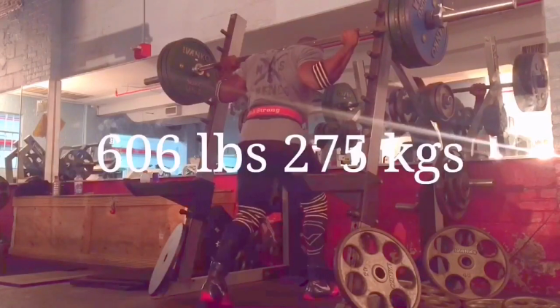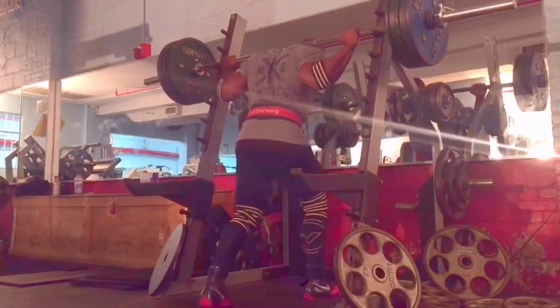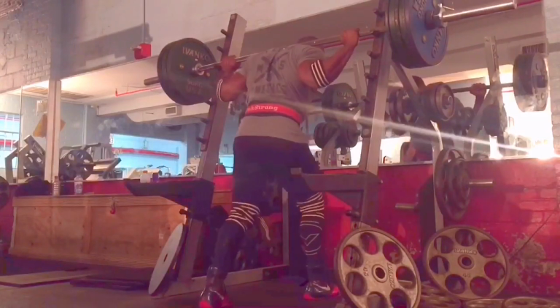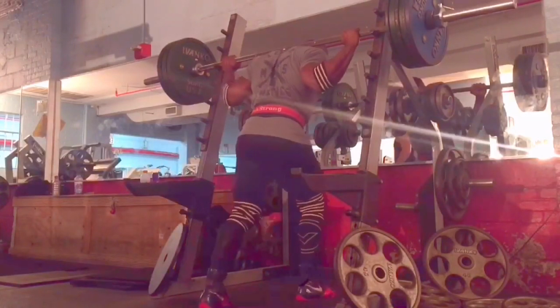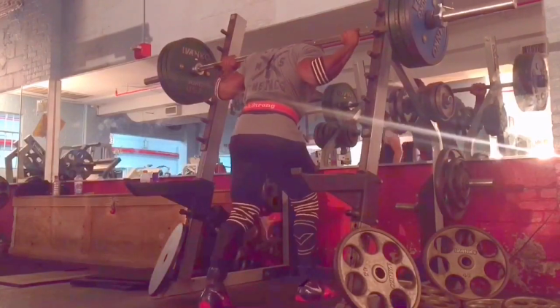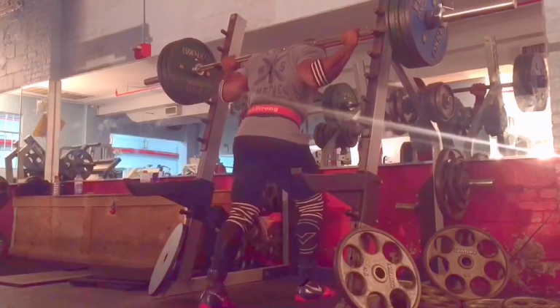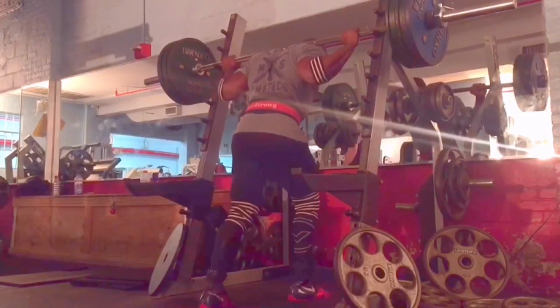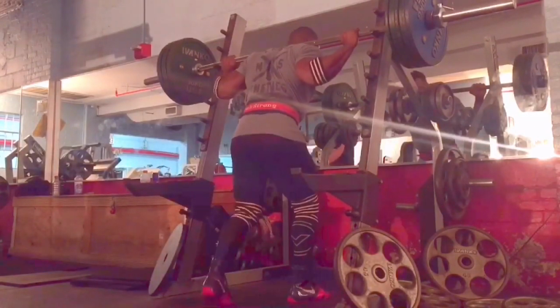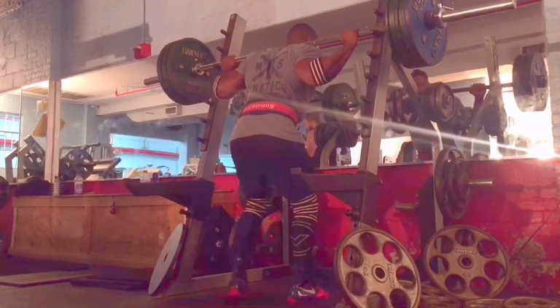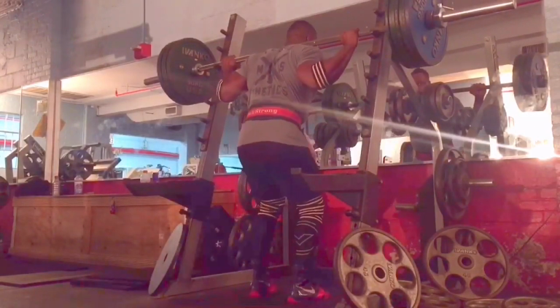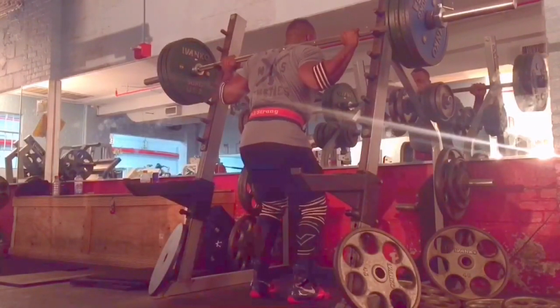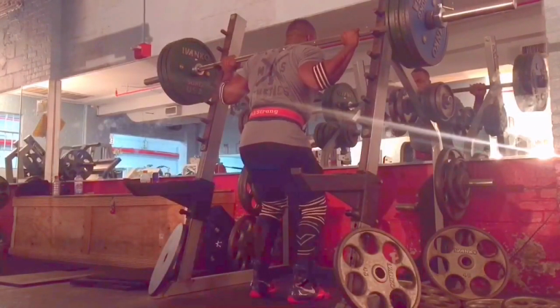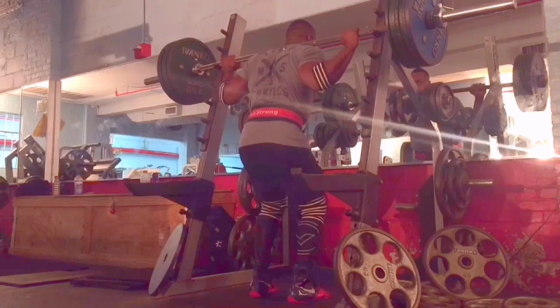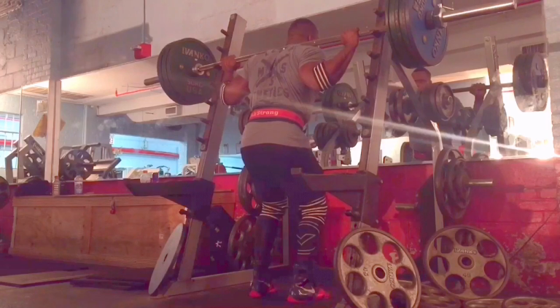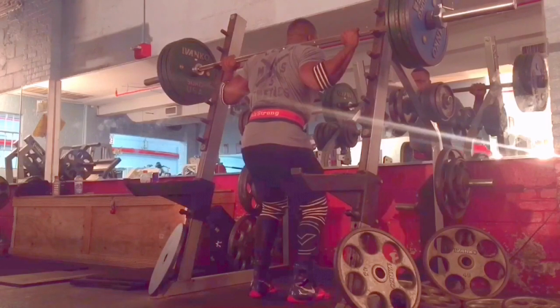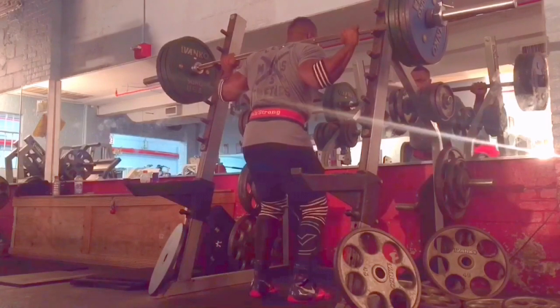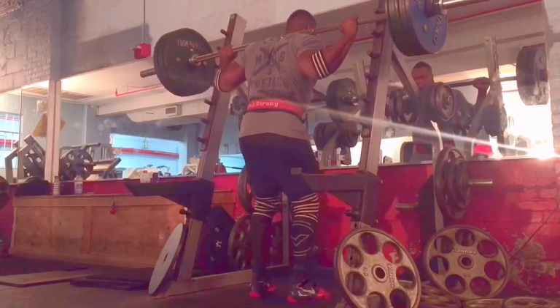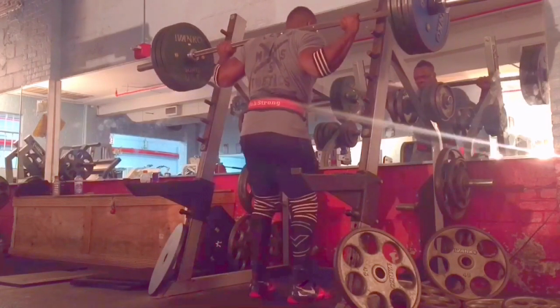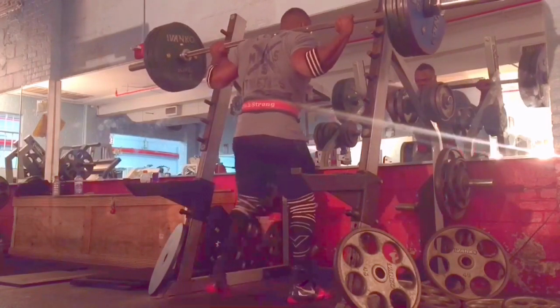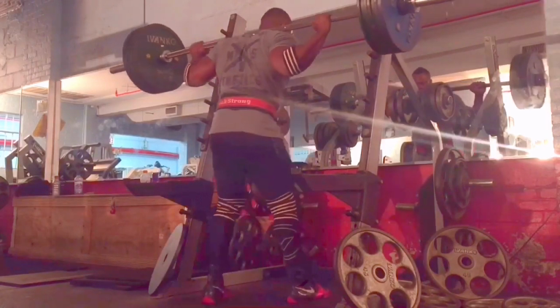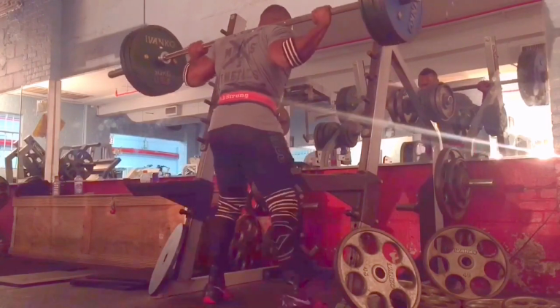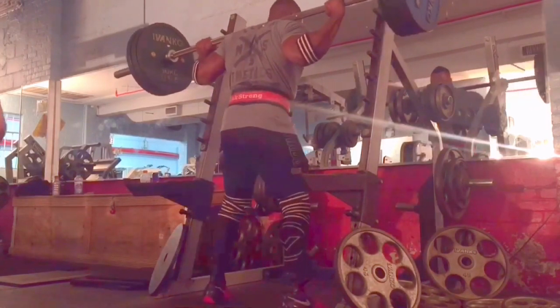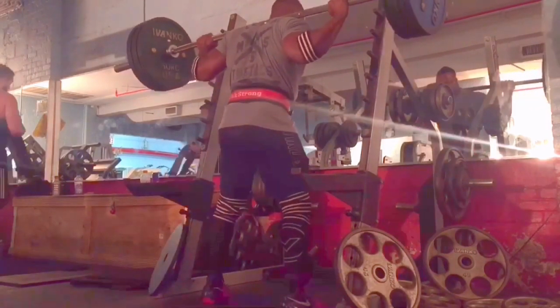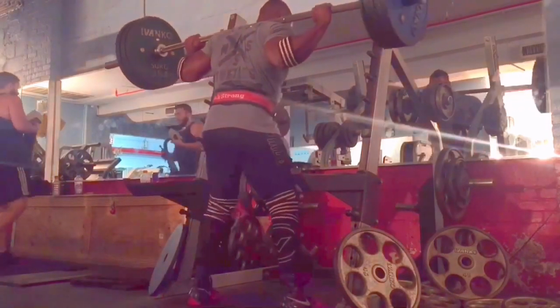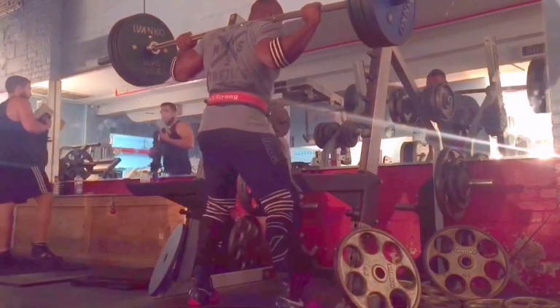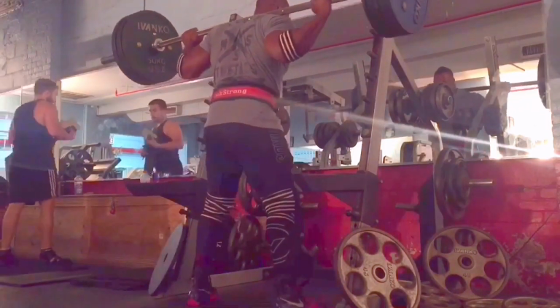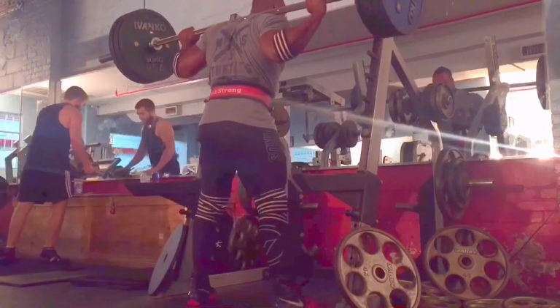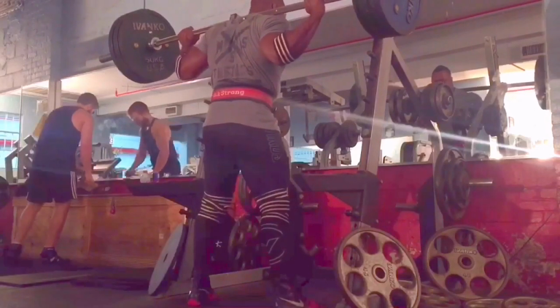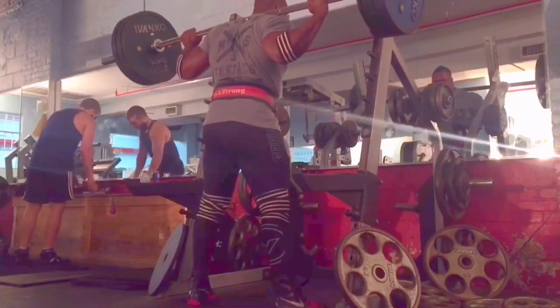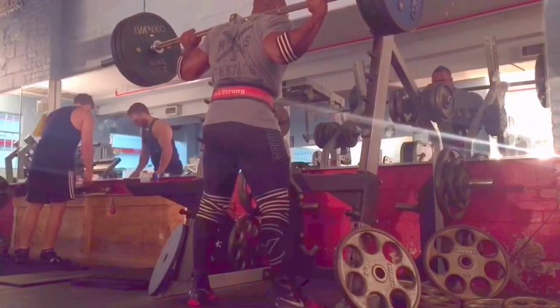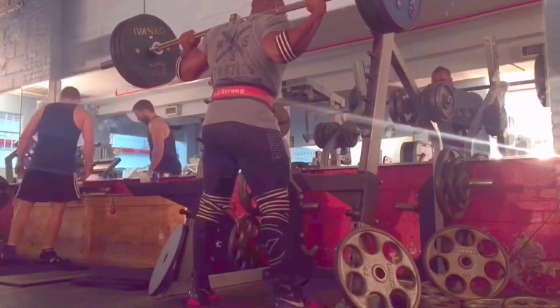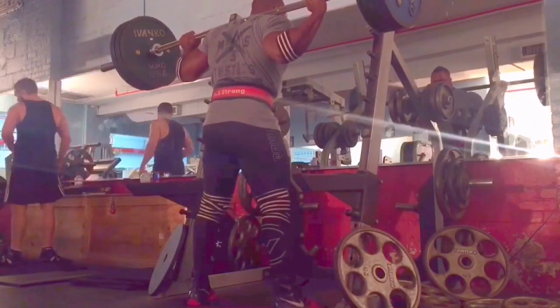What's up everyone, Kevin Oak here. As you can see, that's my morning weight — after getting up, using the bathroom, whatever. I'm sitting at about 243, probably more like 244 because my scale's about a pound off.